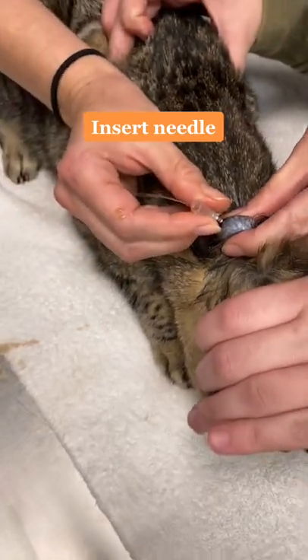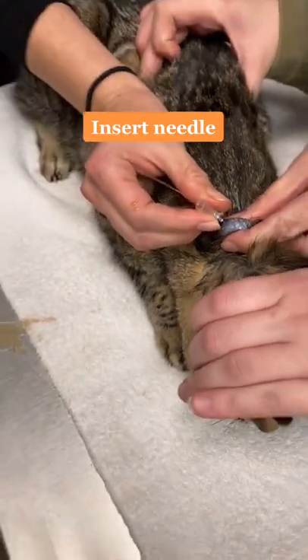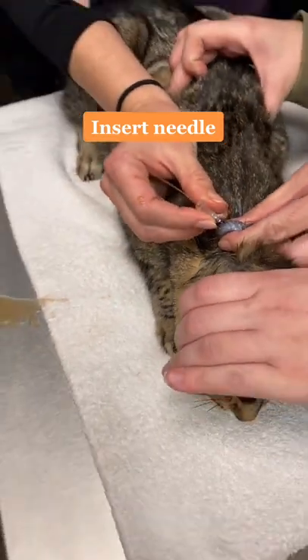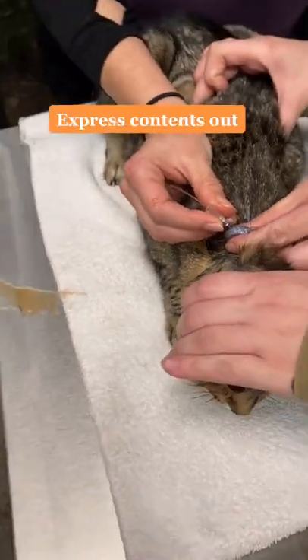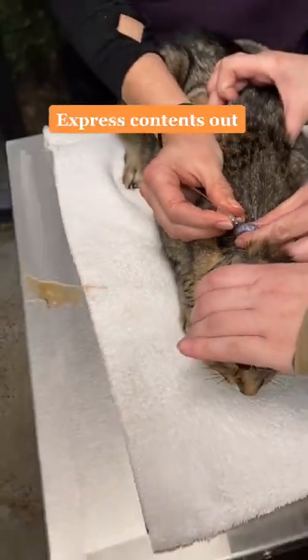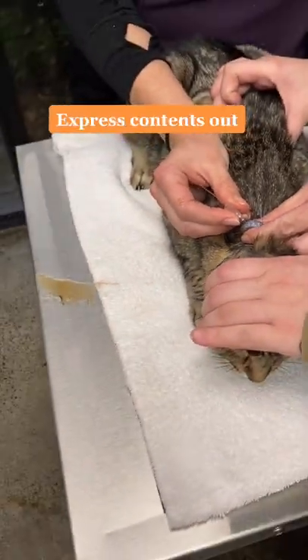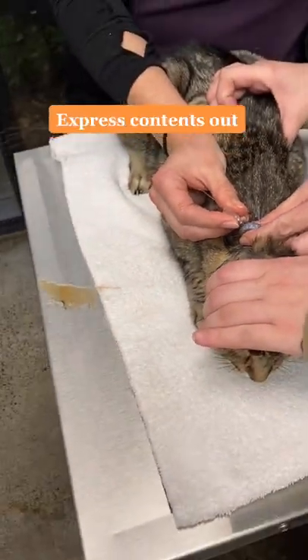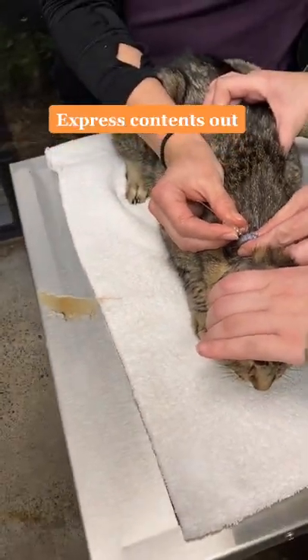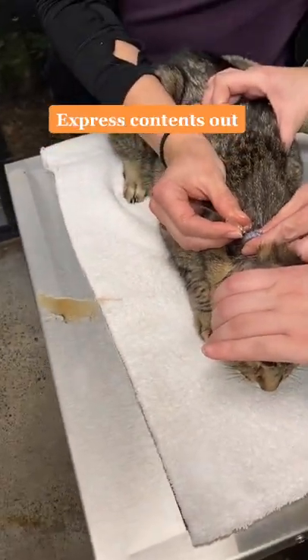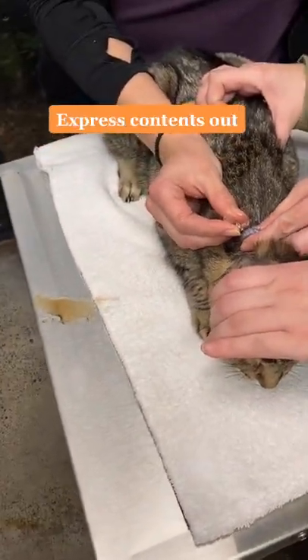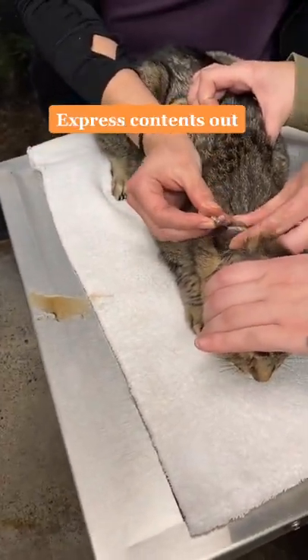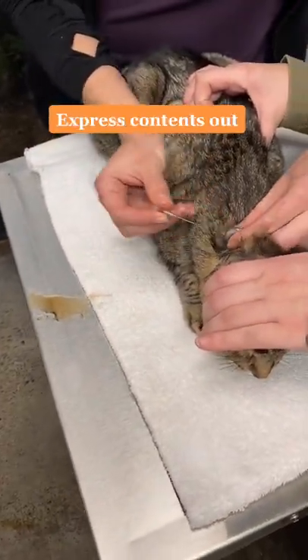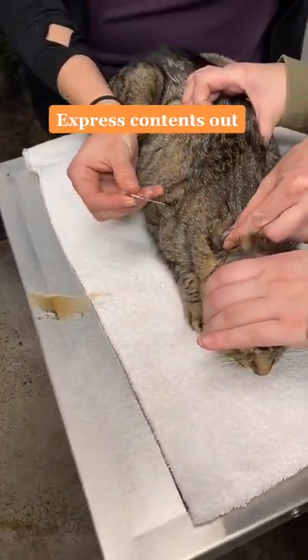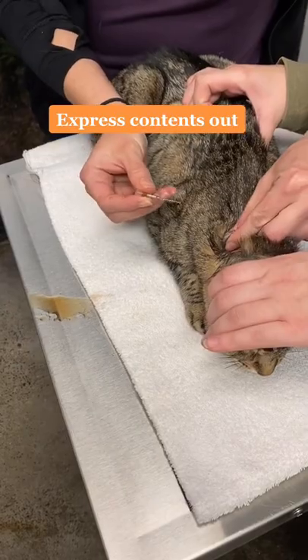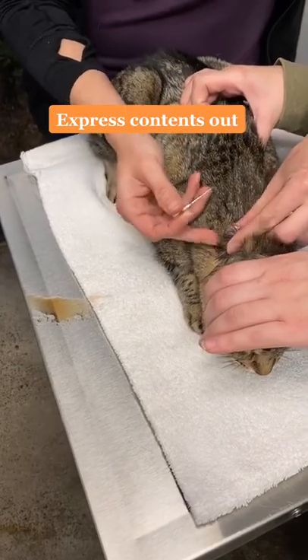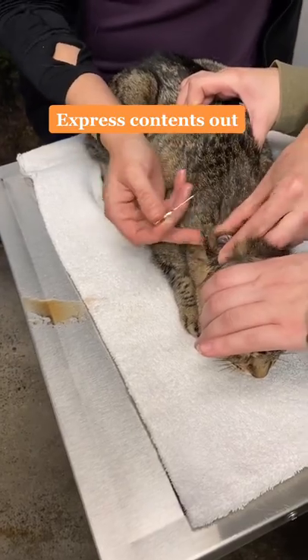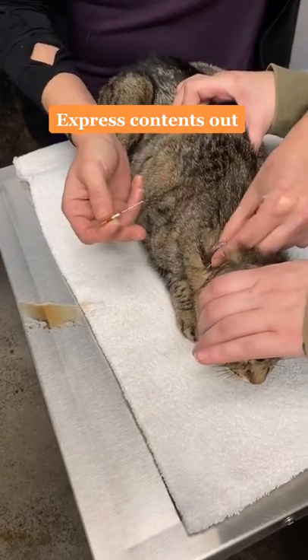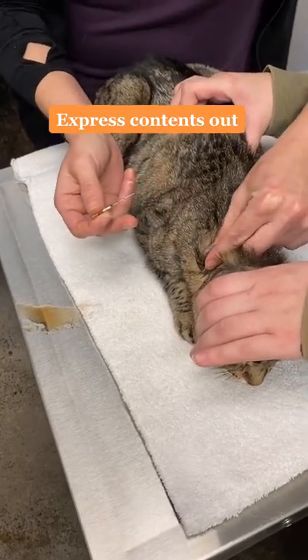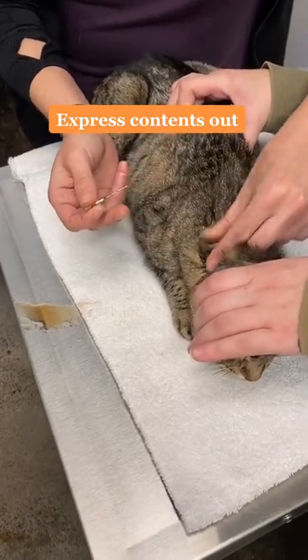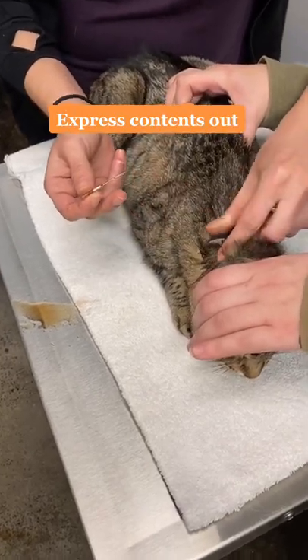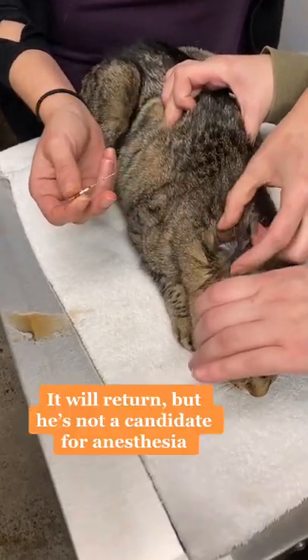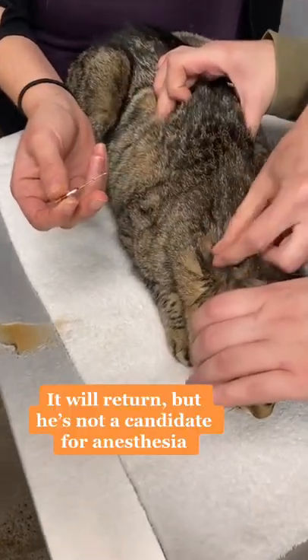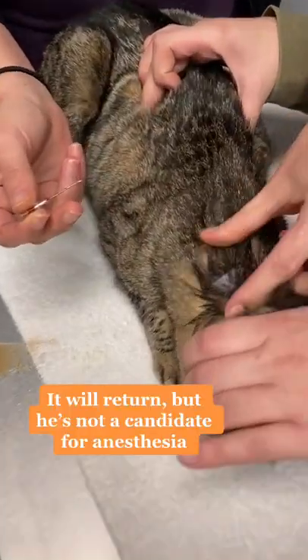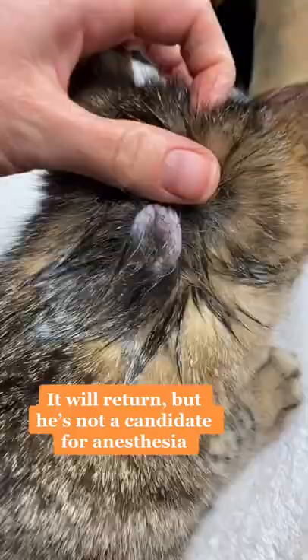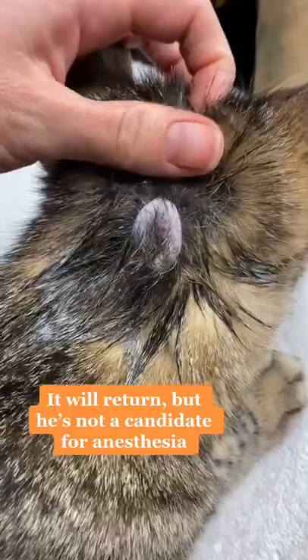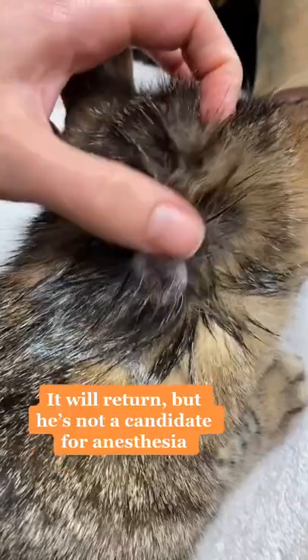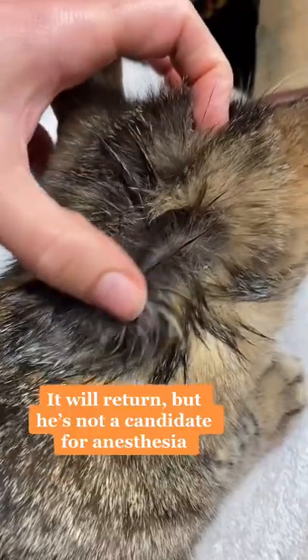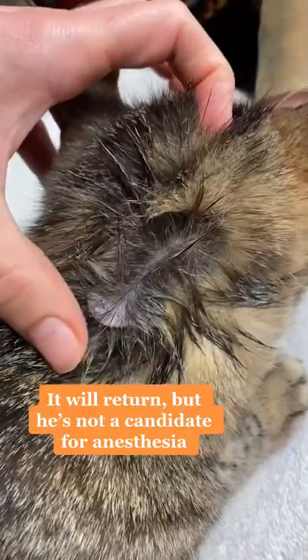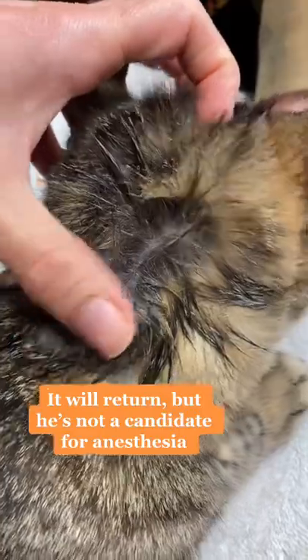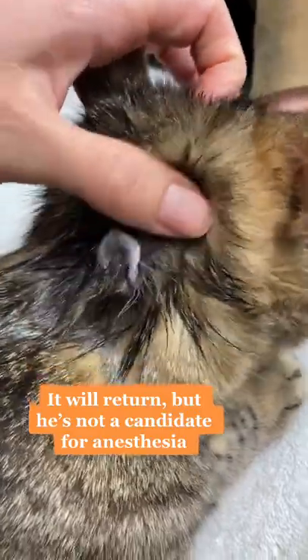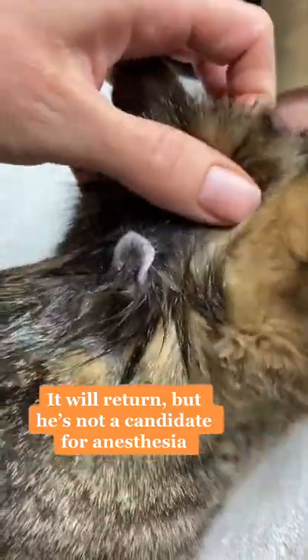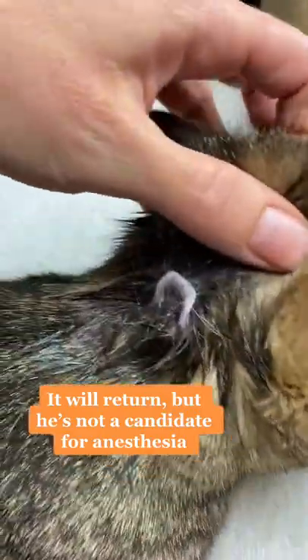Cysts are not infected but you do need to make sure to surgically remove them to avoid them from coming back. He's not a great surgical candidate so this is what's making him most comfortable, so we do it as needed.